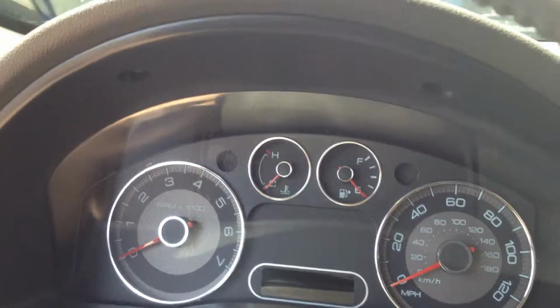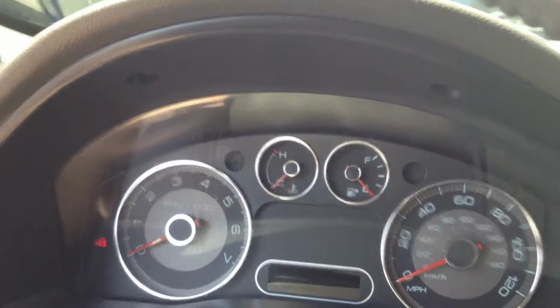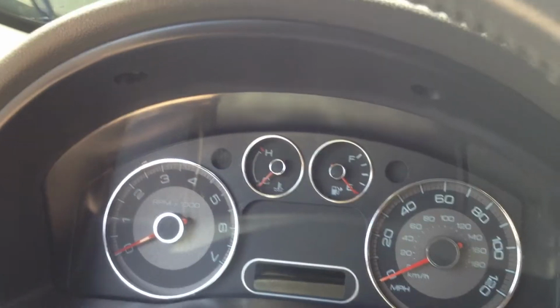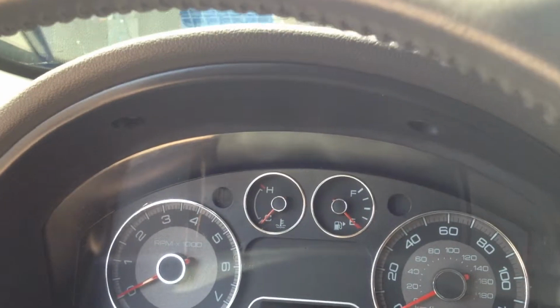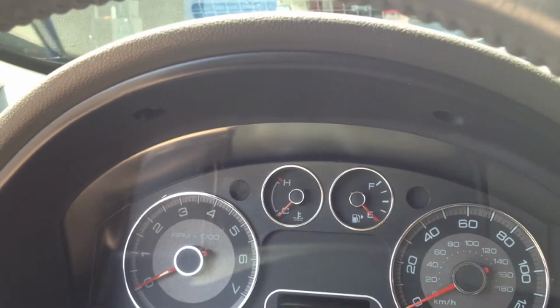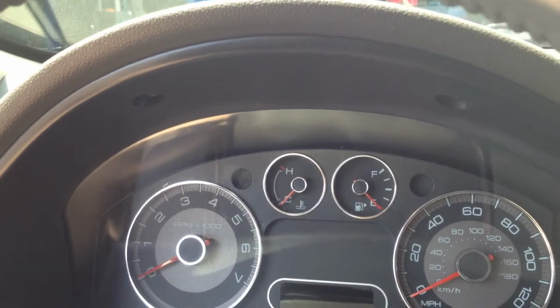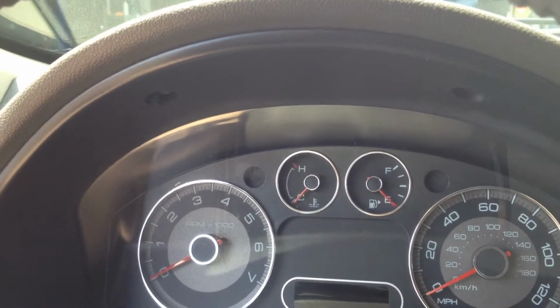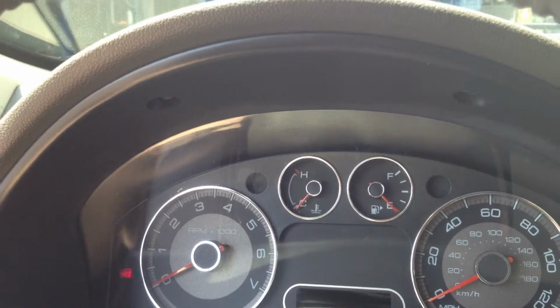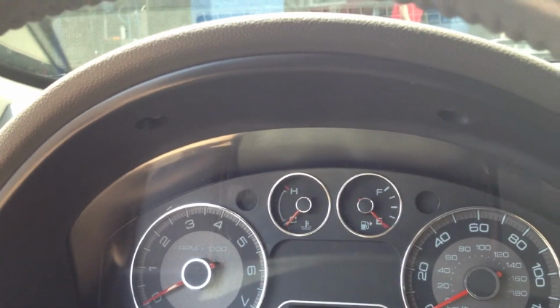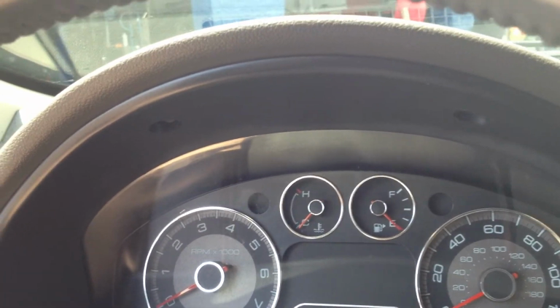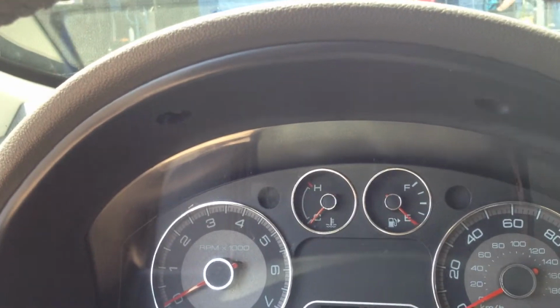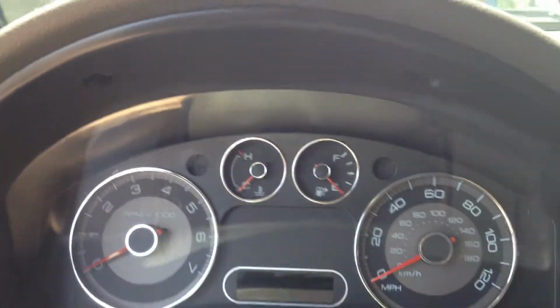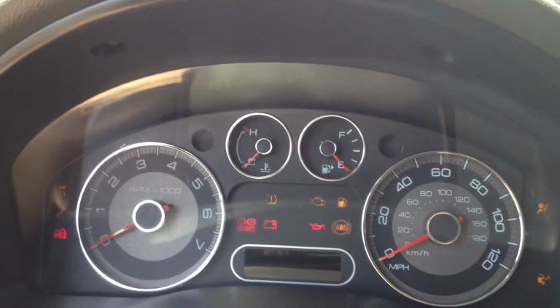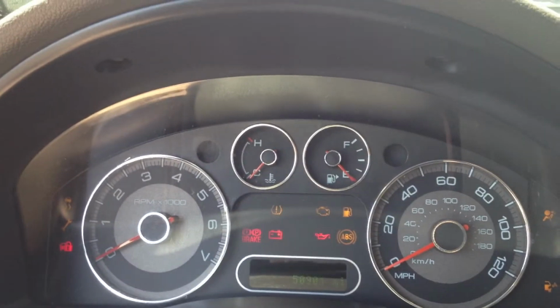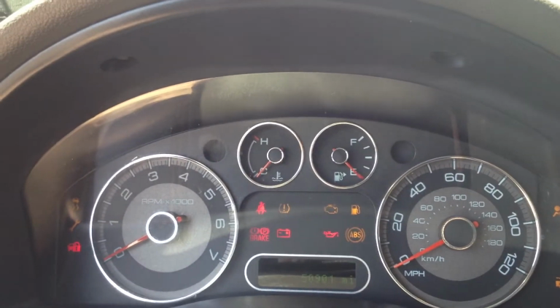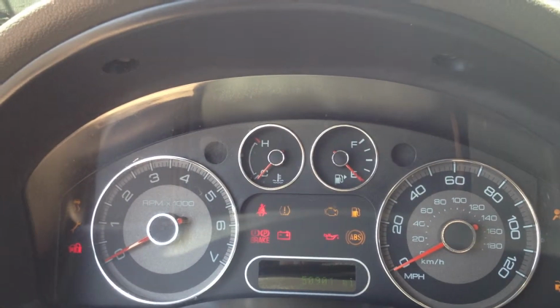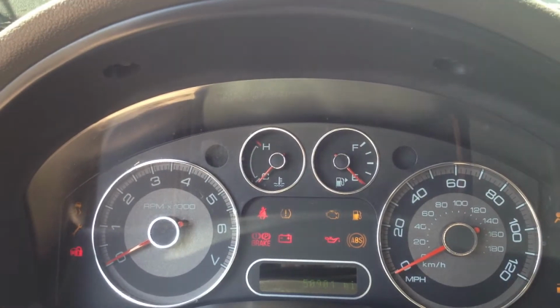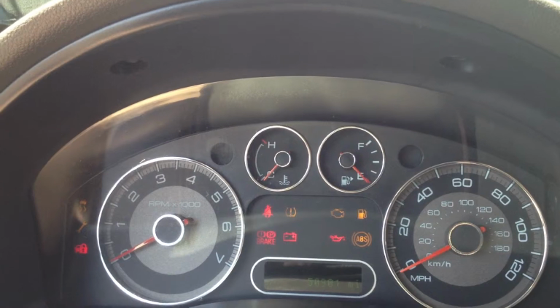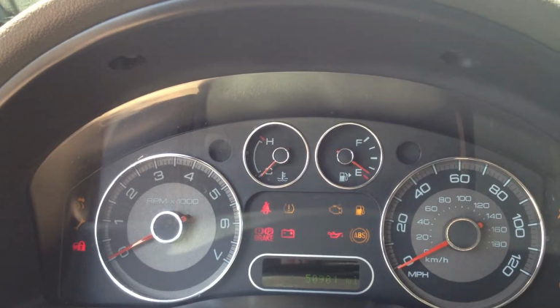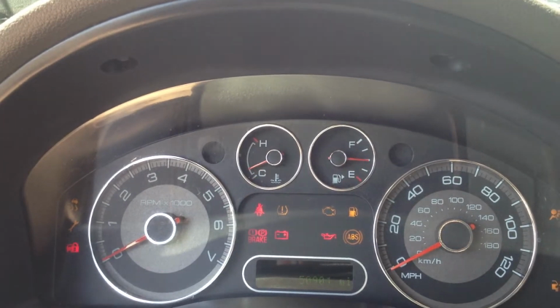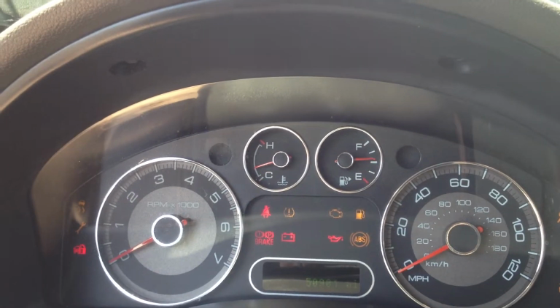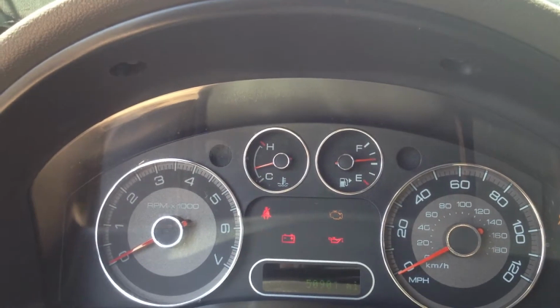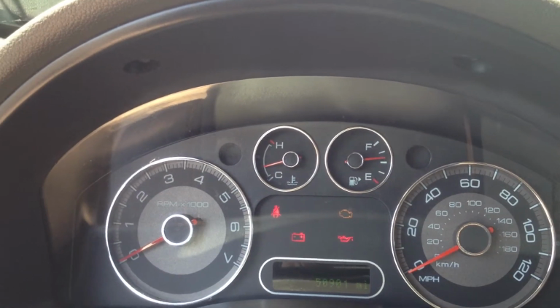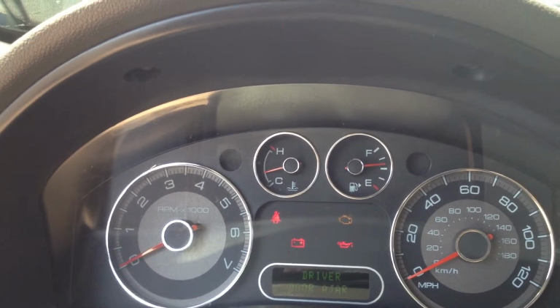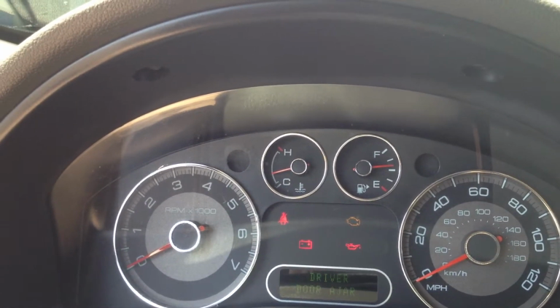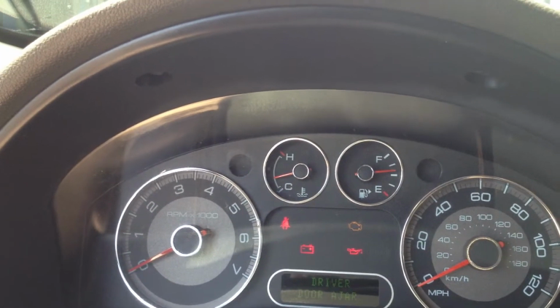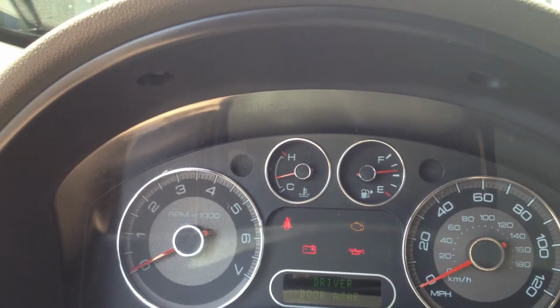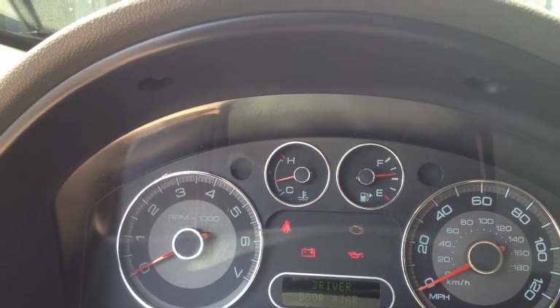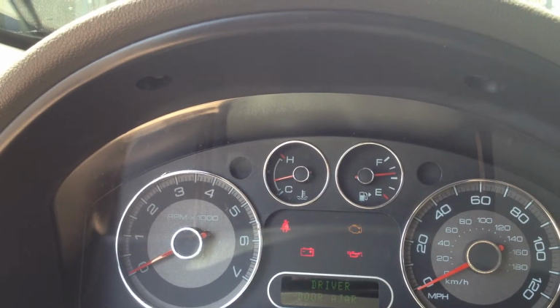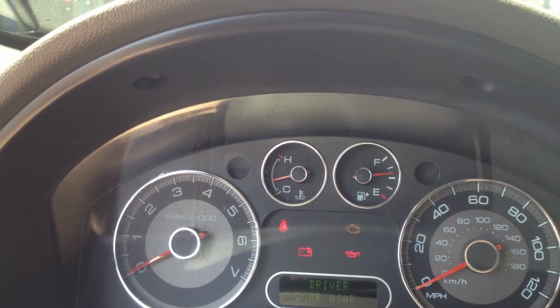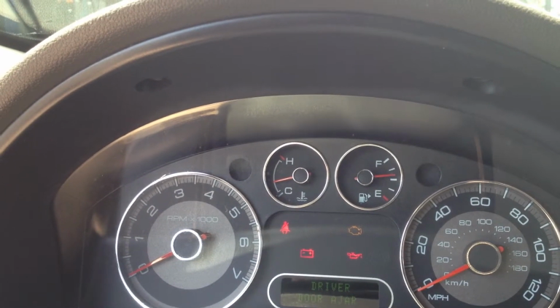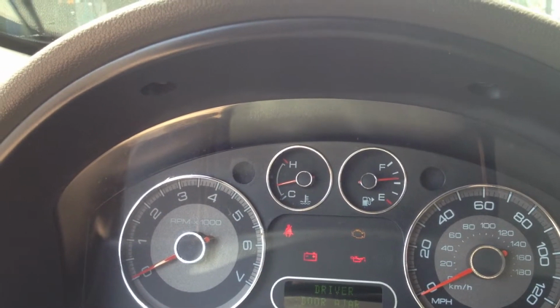This is the beginning of the Ford Taurus engine starting. All lights are working properly. The car's radio. 2008 Ford Taurus.